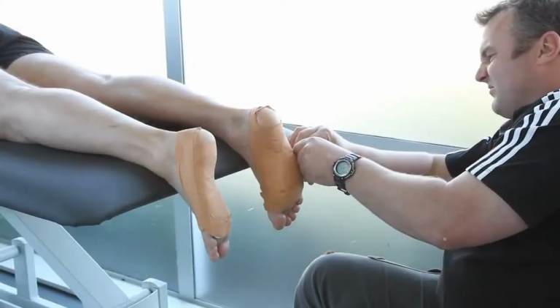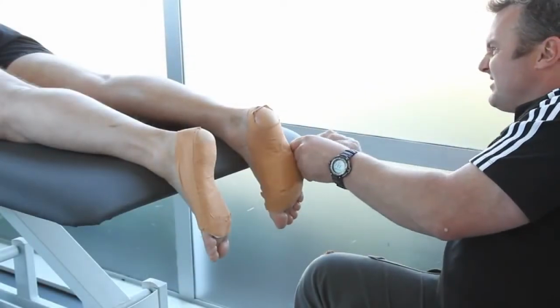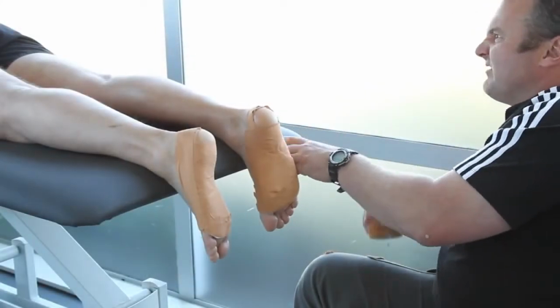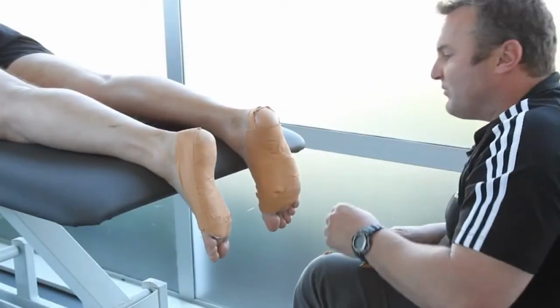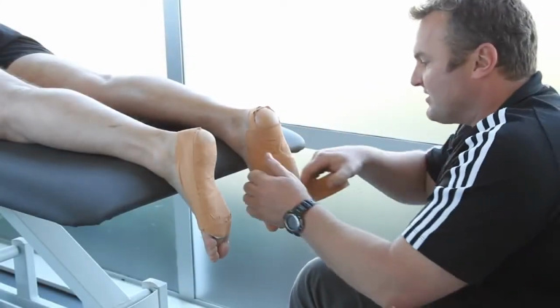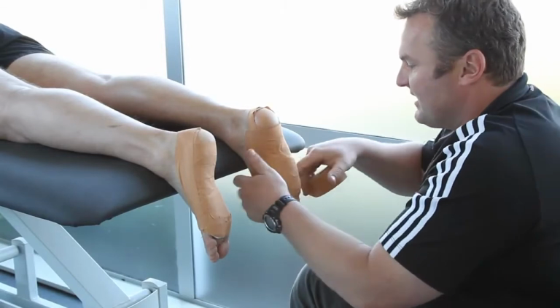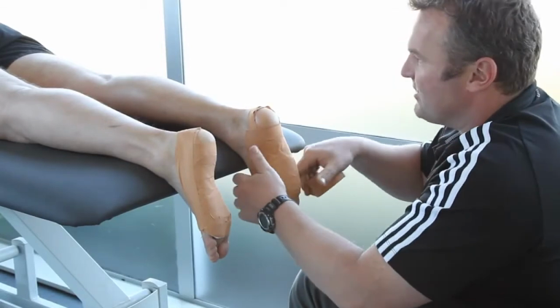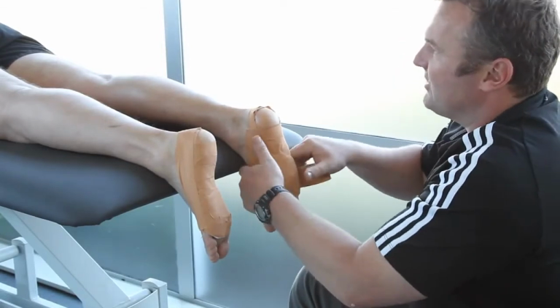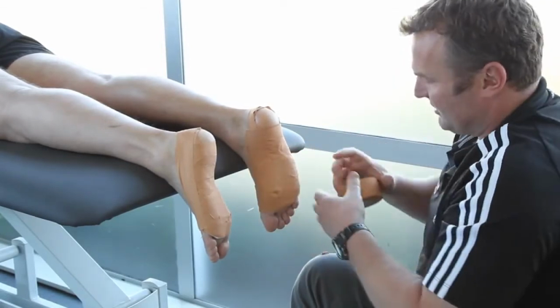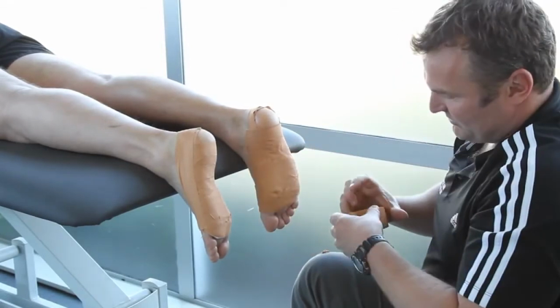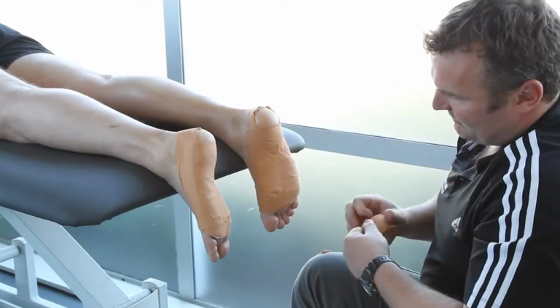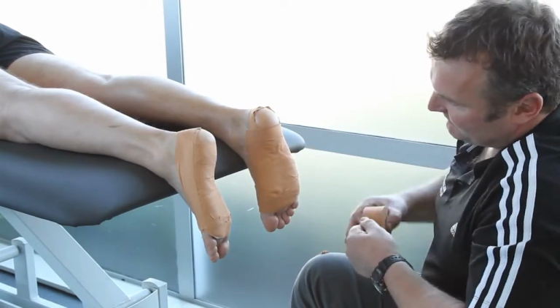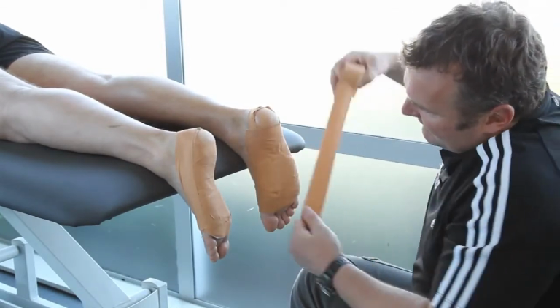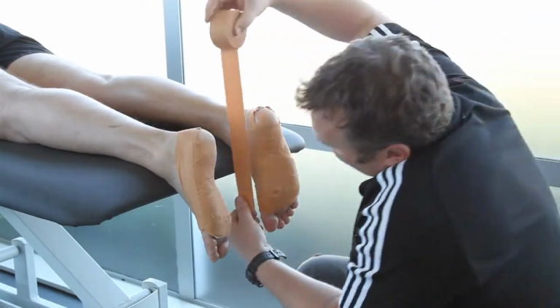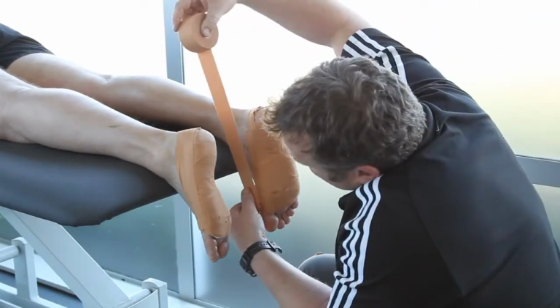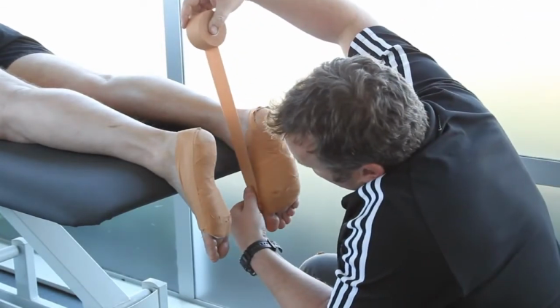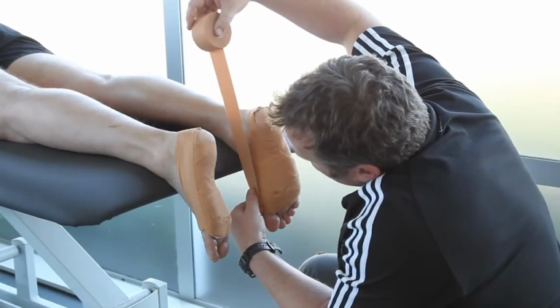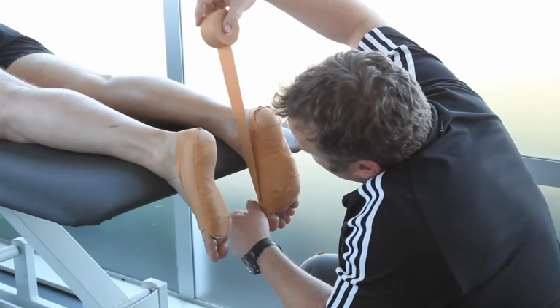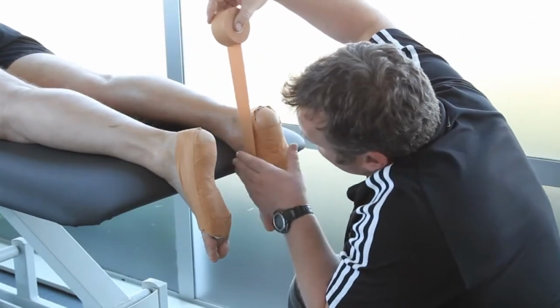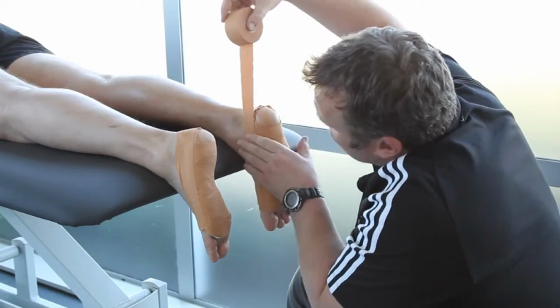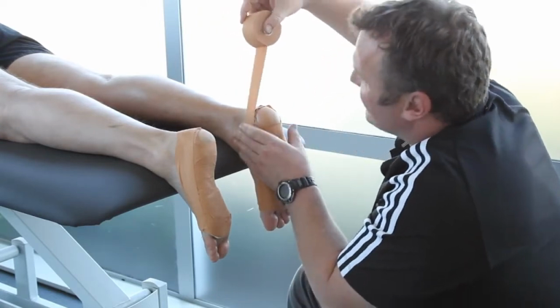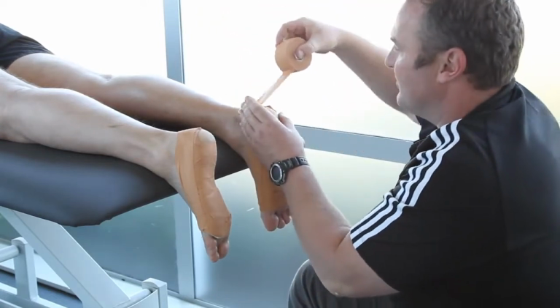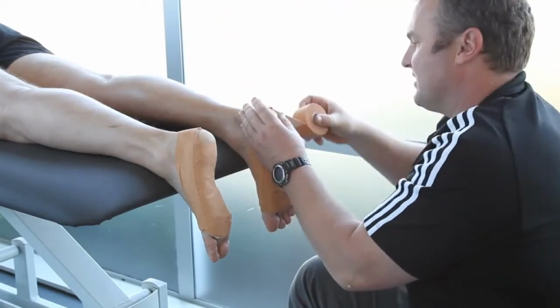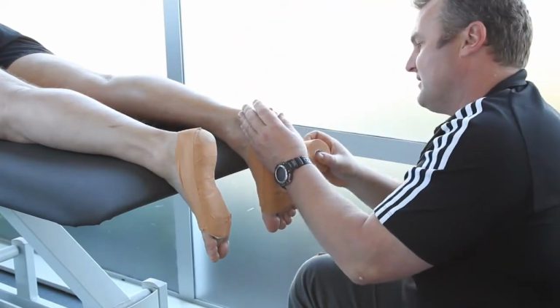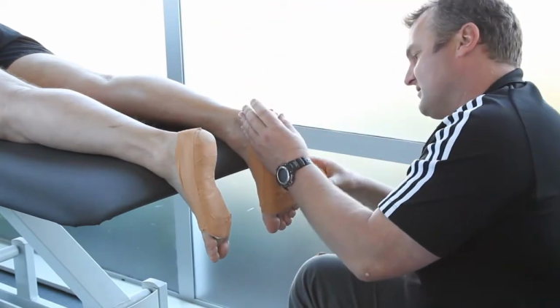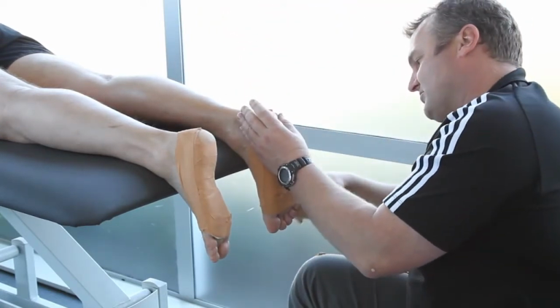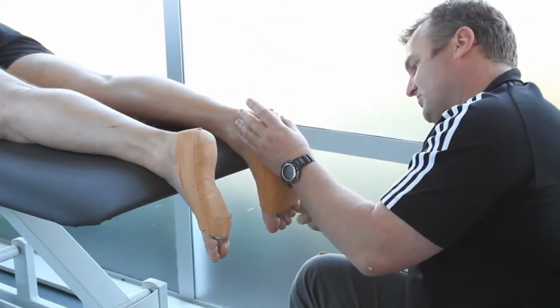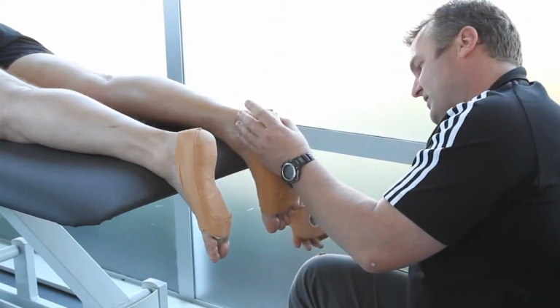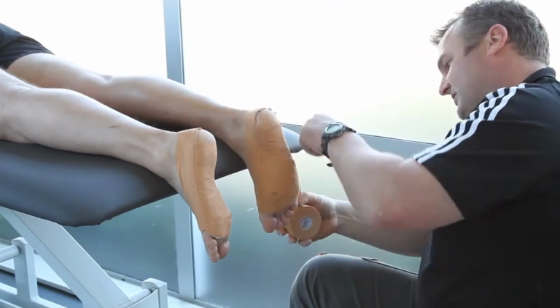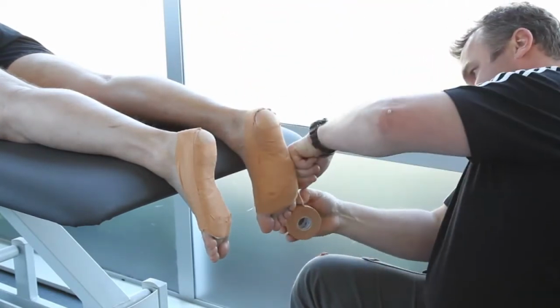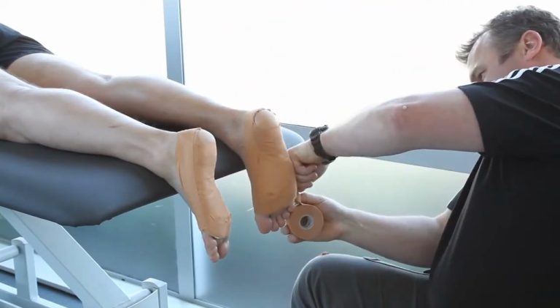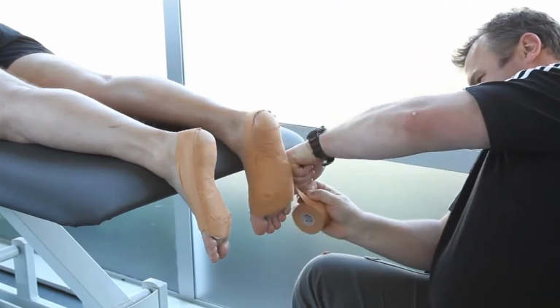When taping is complete, it should feel tight. This will loosen over the next few days. The taping itself should last up to five days before losing its effect. The drier it is kept, the longer it will last.